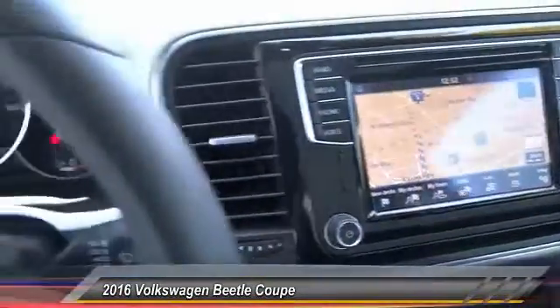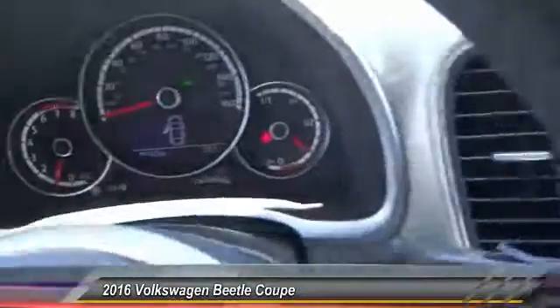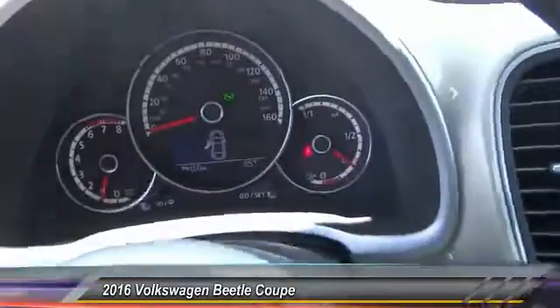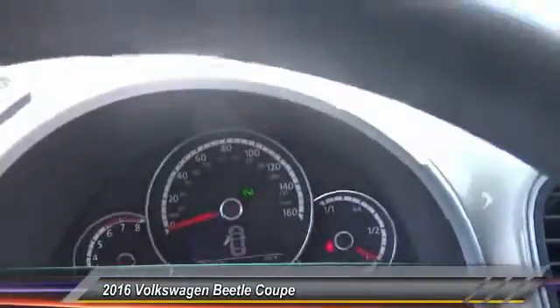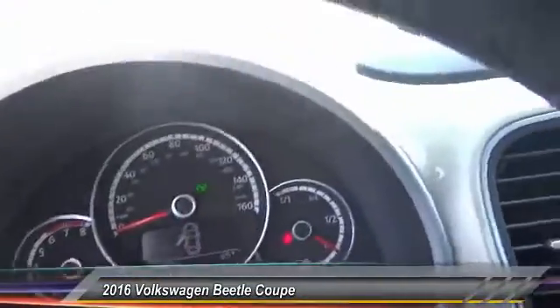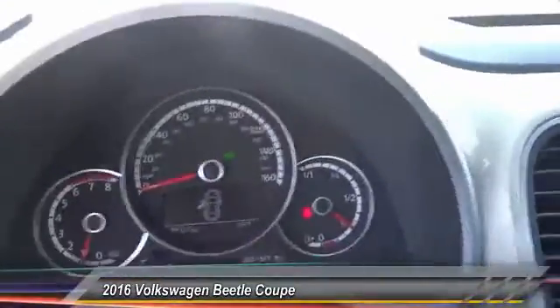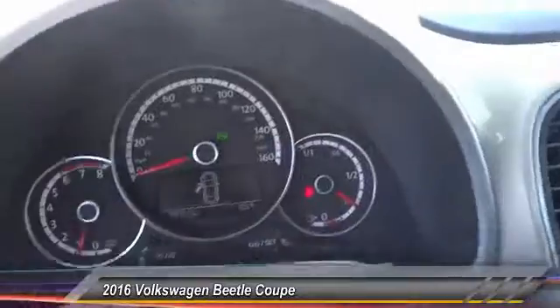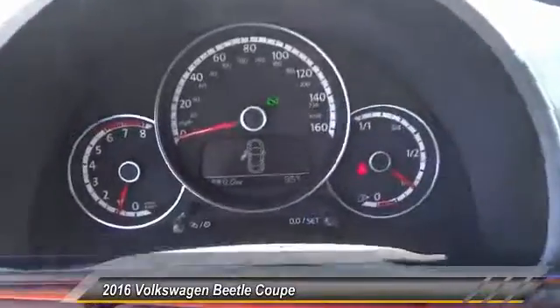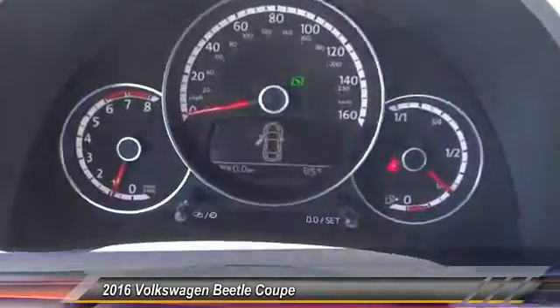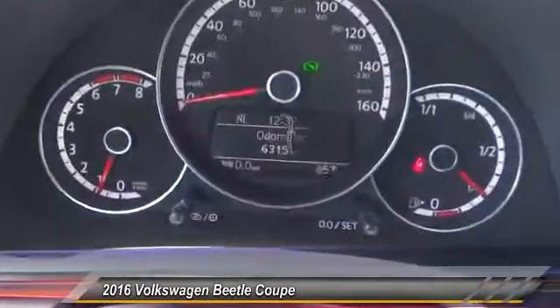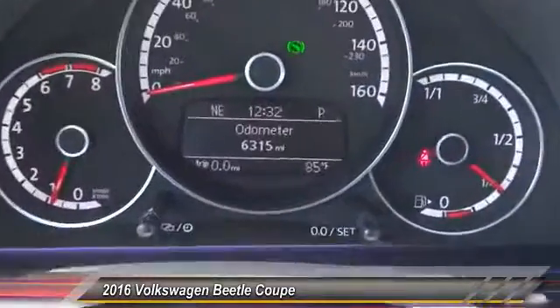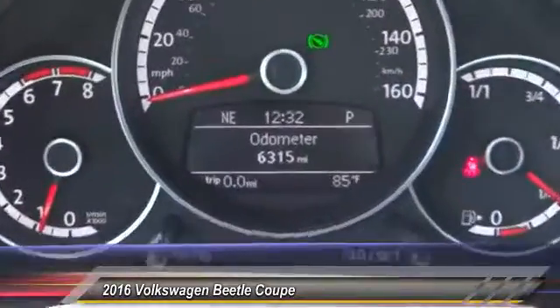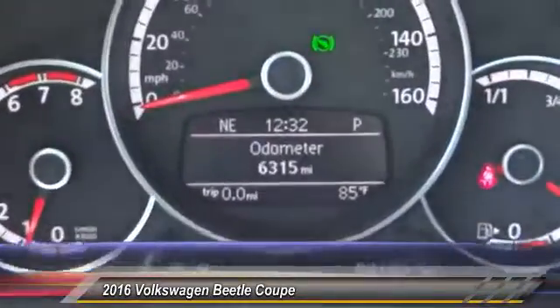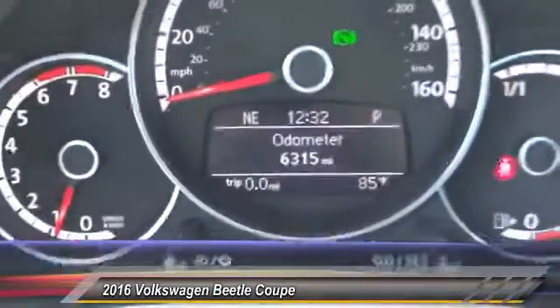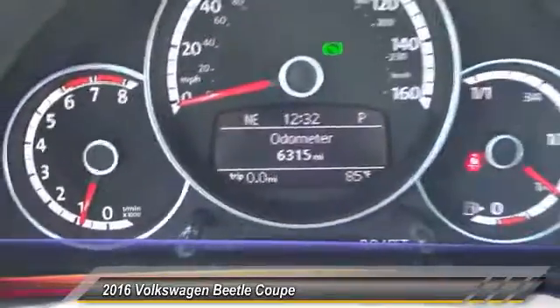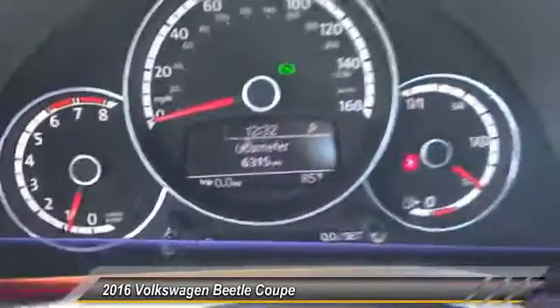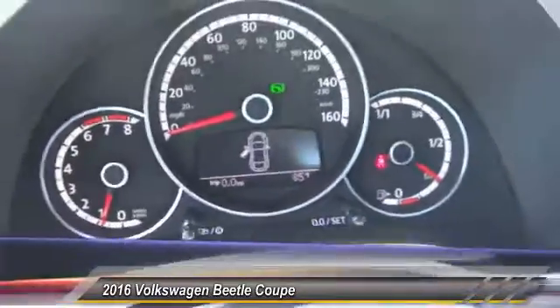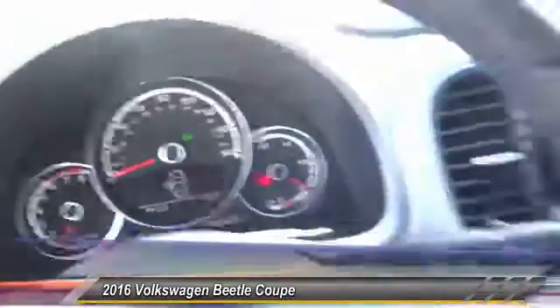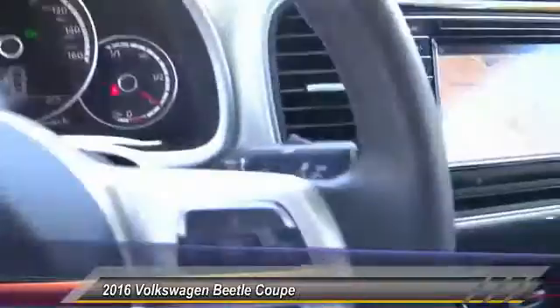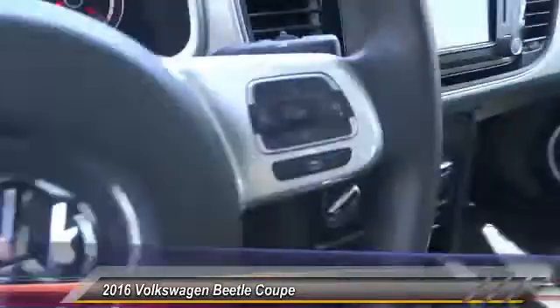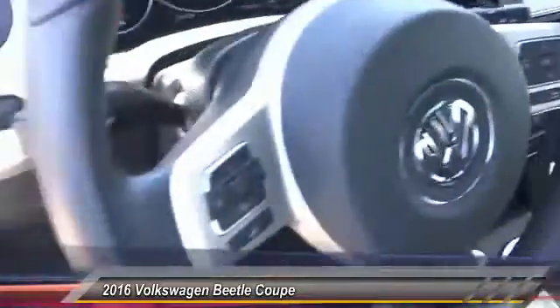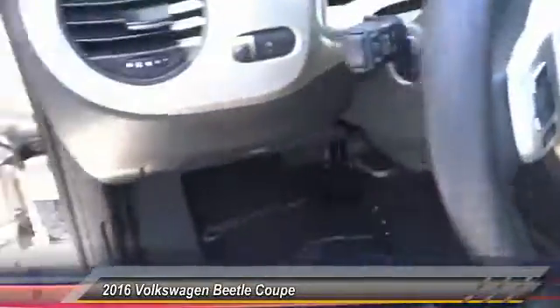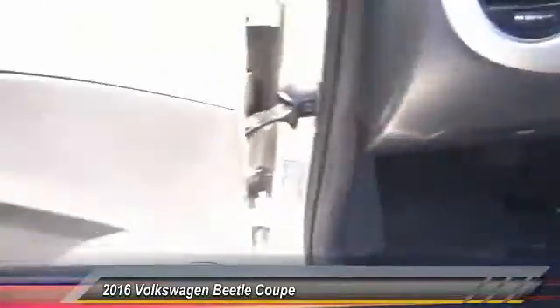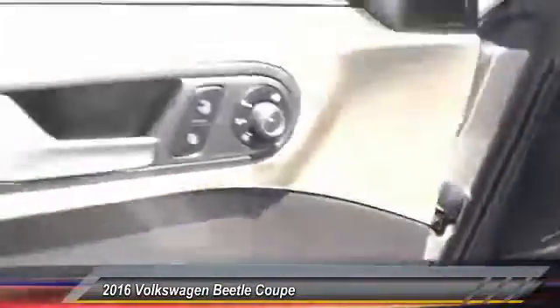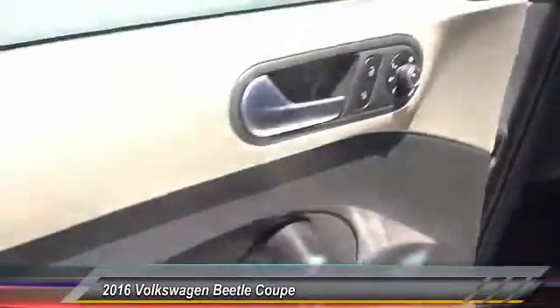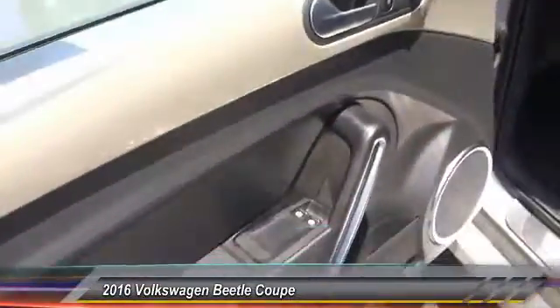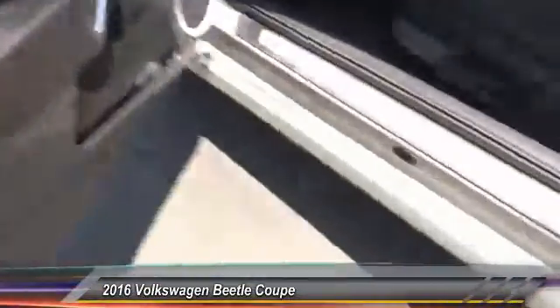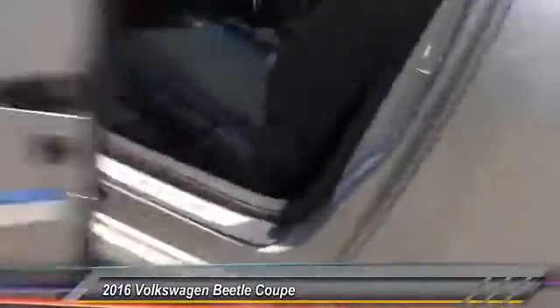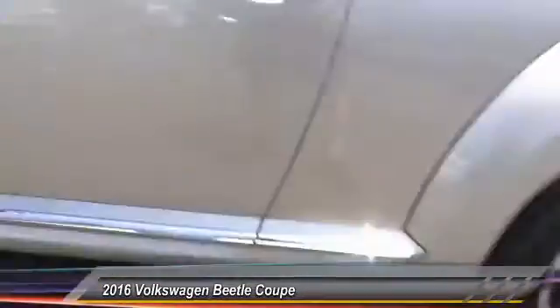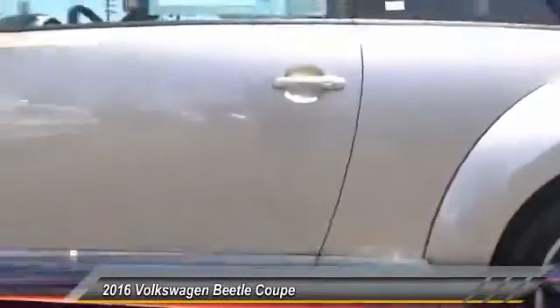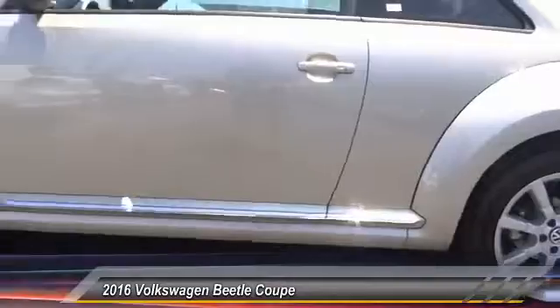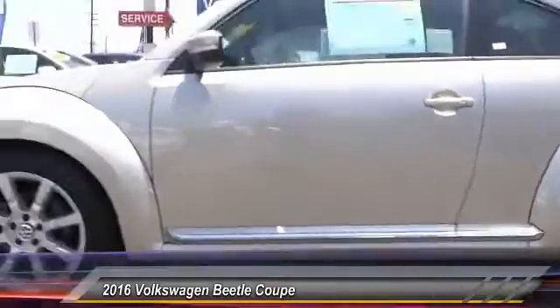Backup camera, keyless entry, heated seats, navigation system, traction control, Bluetooth wireless data links for hands-free phones, alloy wheels, air conditioning, front power steering, cruise control.